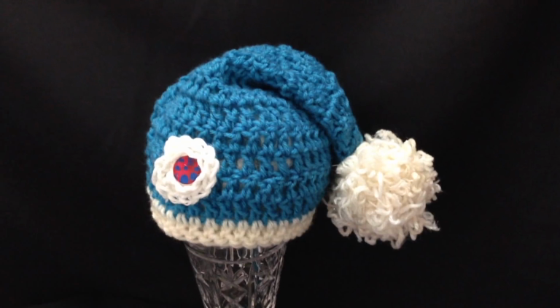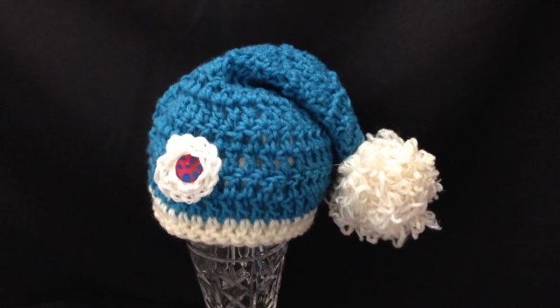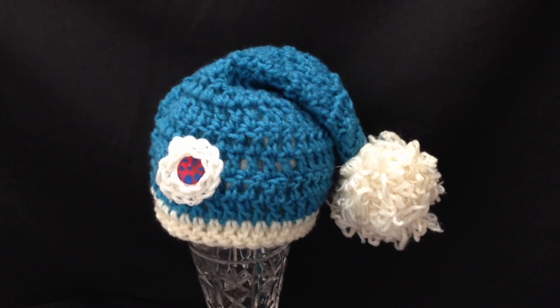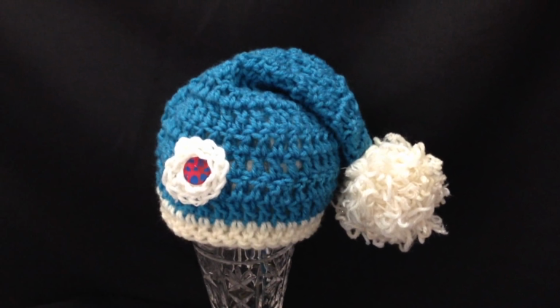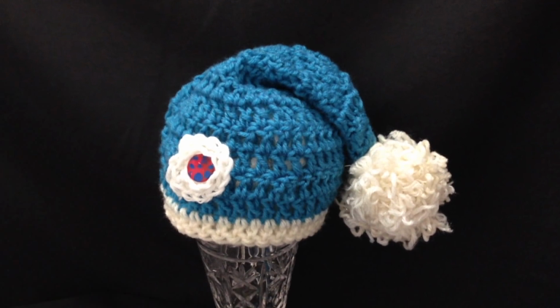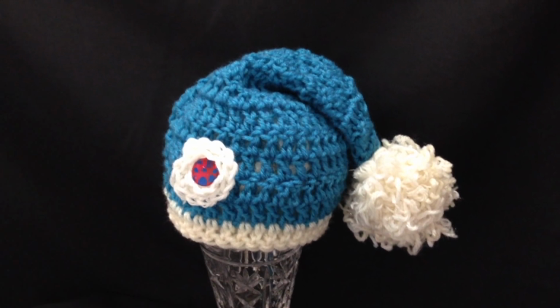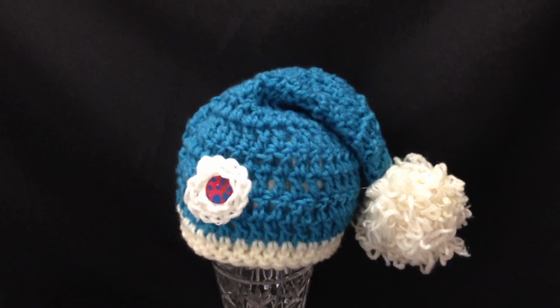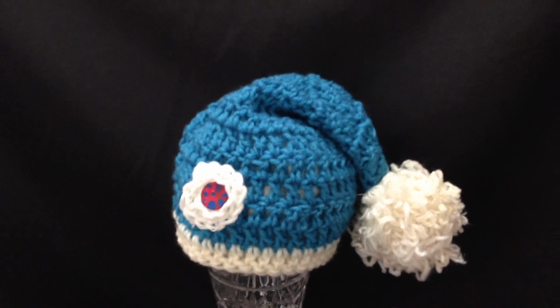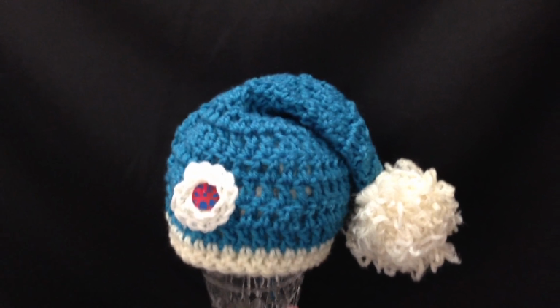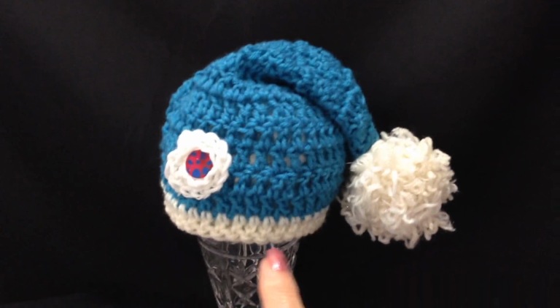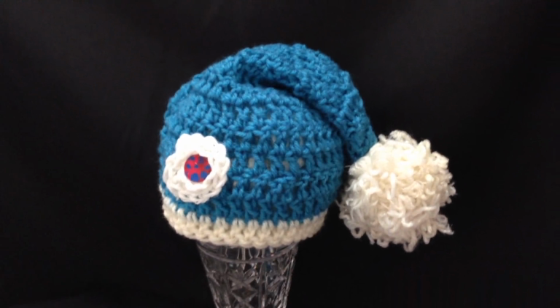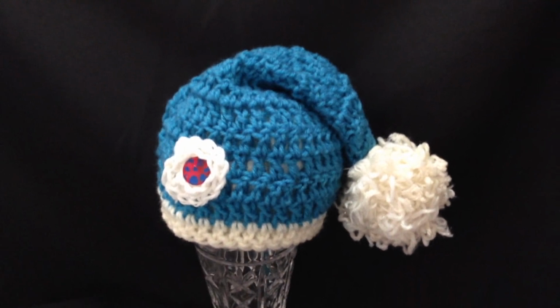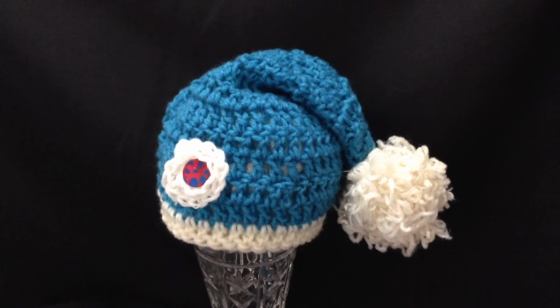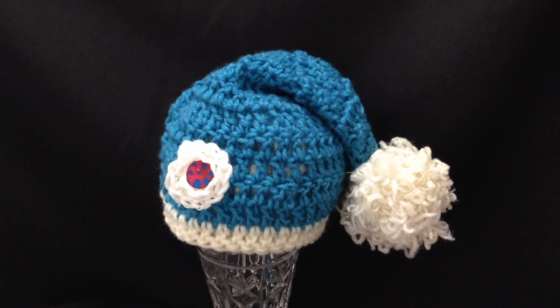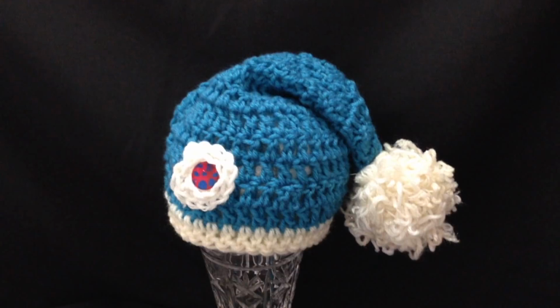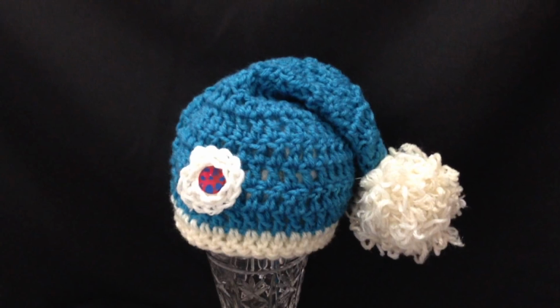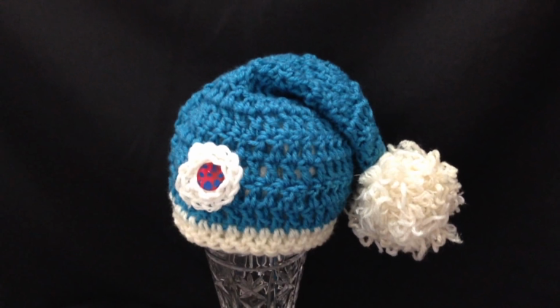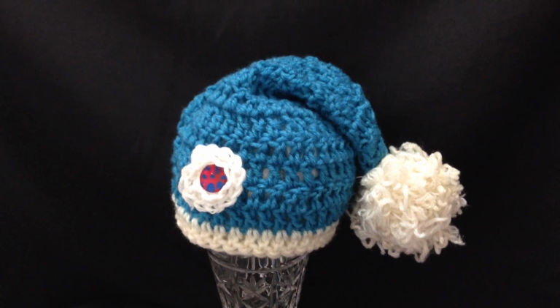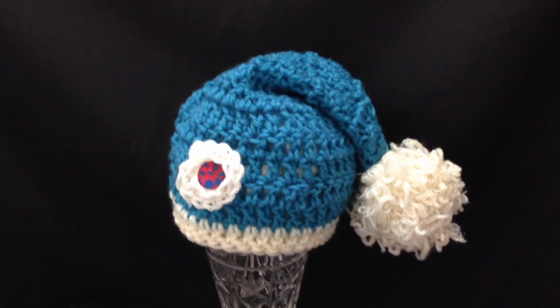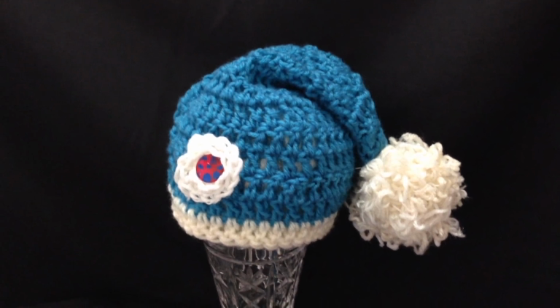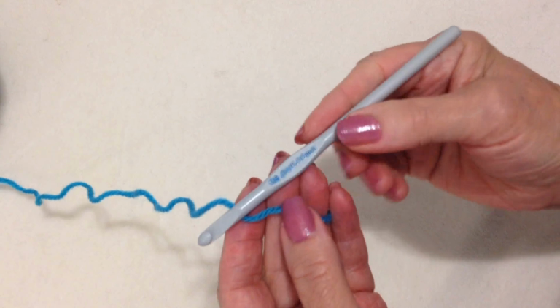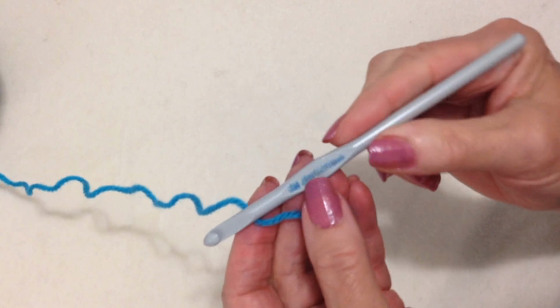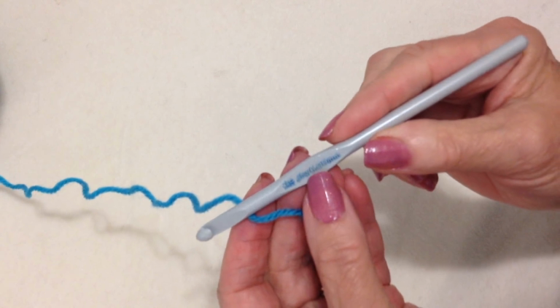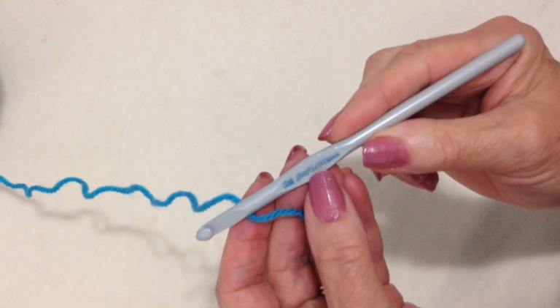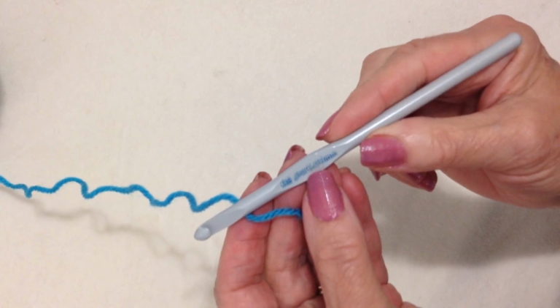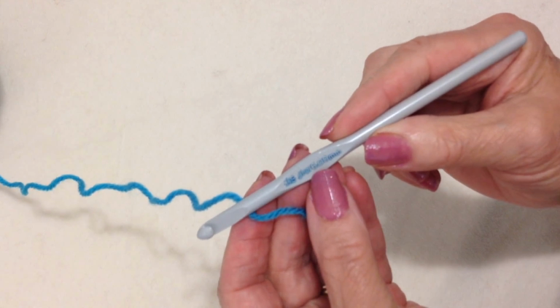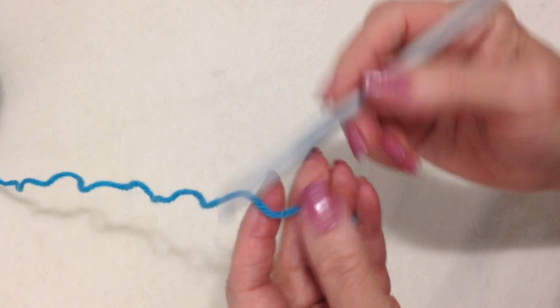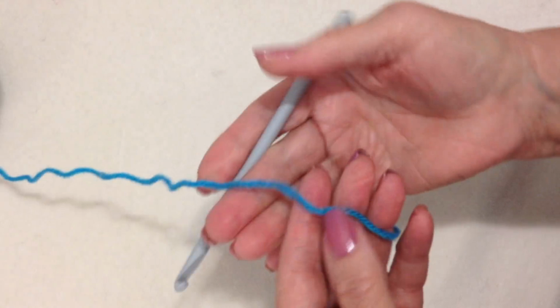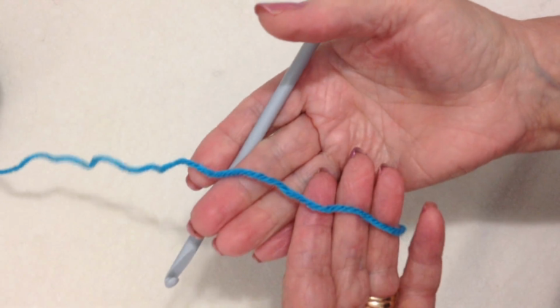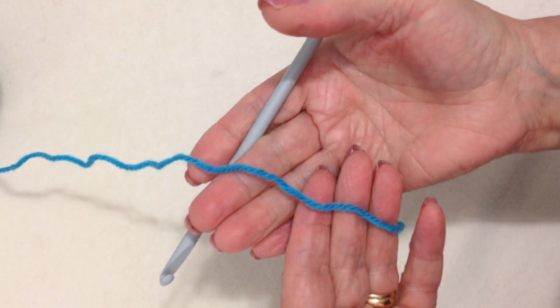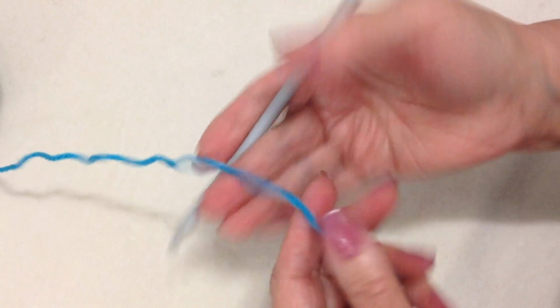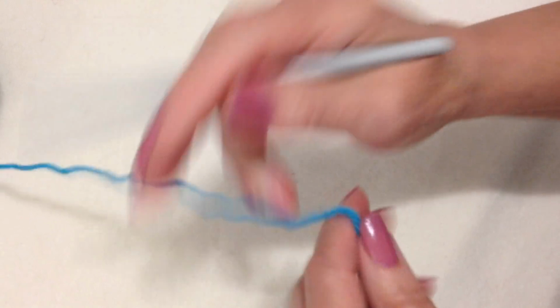Hi everyone, this is Emmy. Today I'm going to show you how to crochet this cute little long tail pixie hat. So let's get started. To make this hat, I'm going to work with a 6mm crochet hook and worsted white yarn.